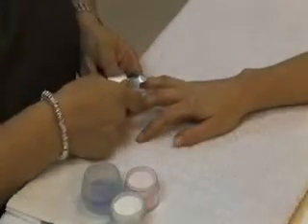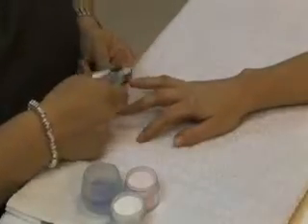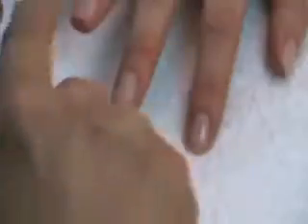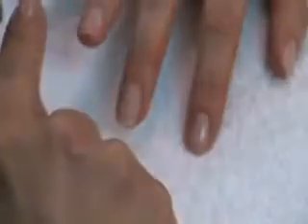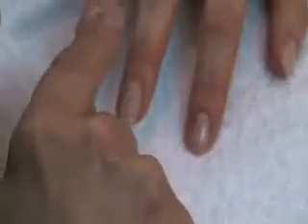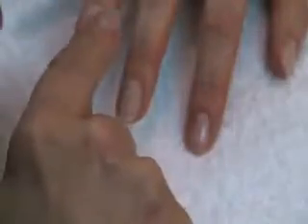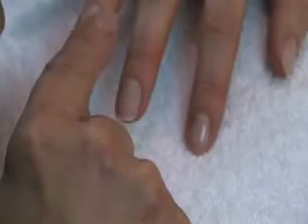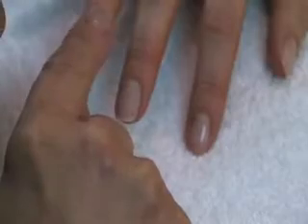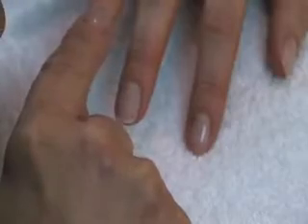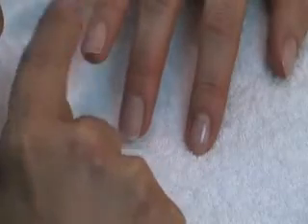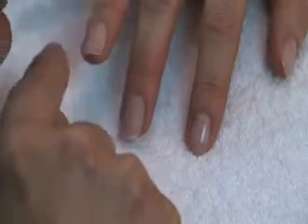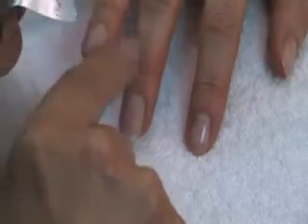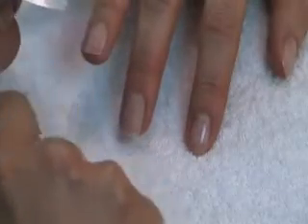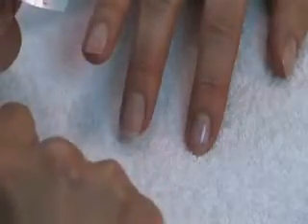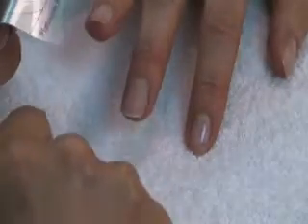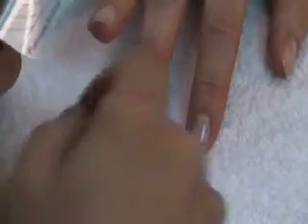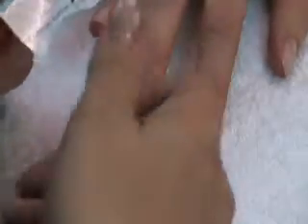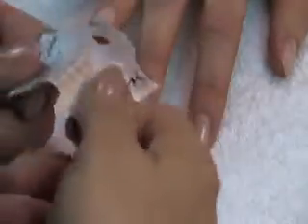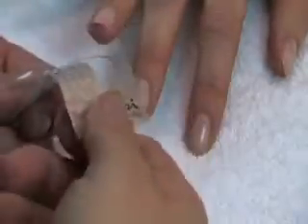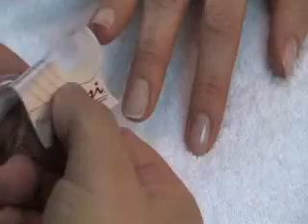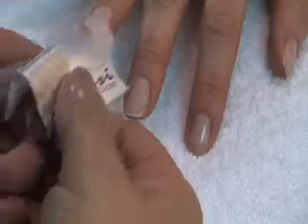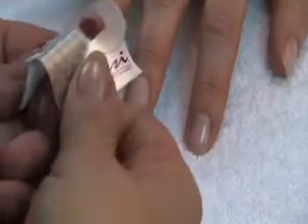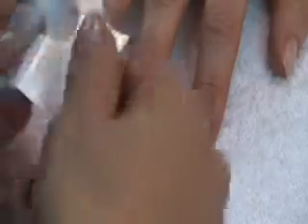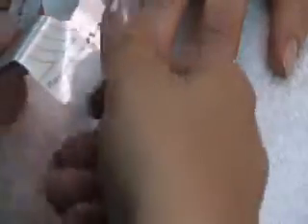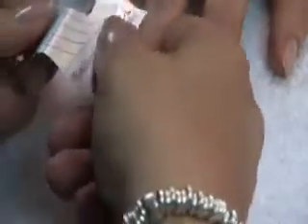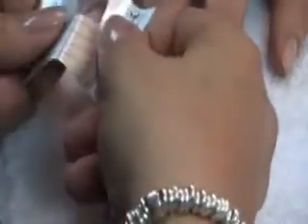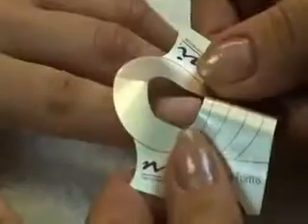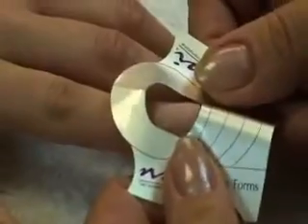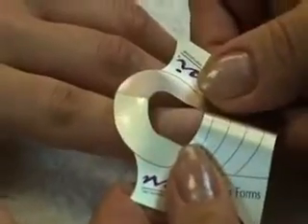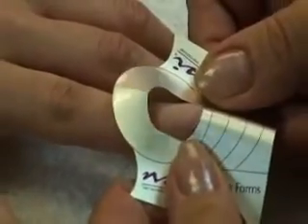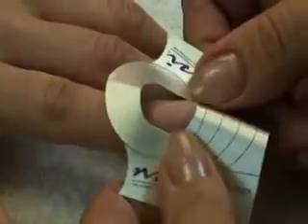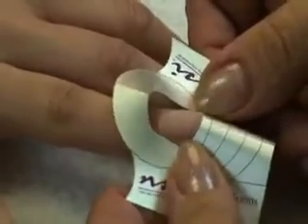It doesn't matter how flat a natural nail appears, it still does have a slight curve to it. So it is important that you go towards the nail plate with a curved form.